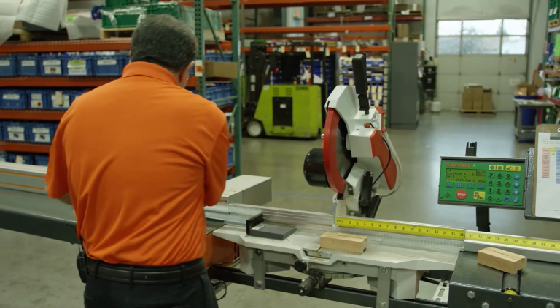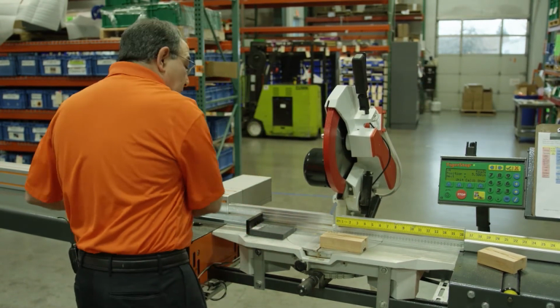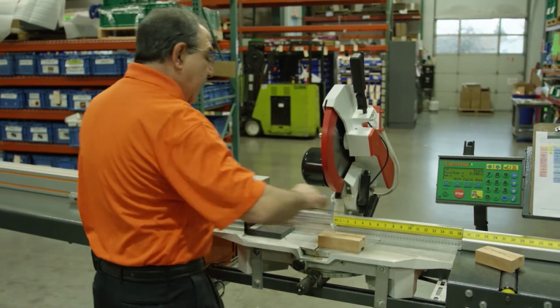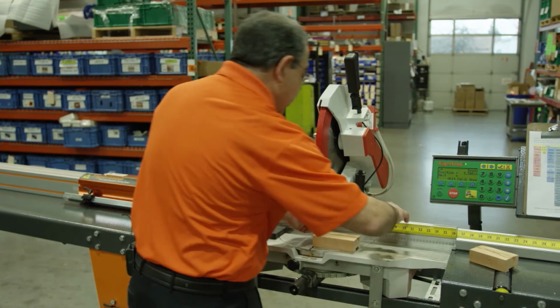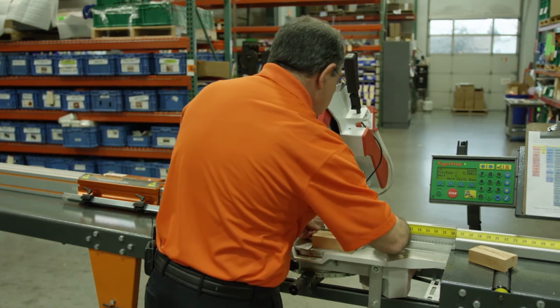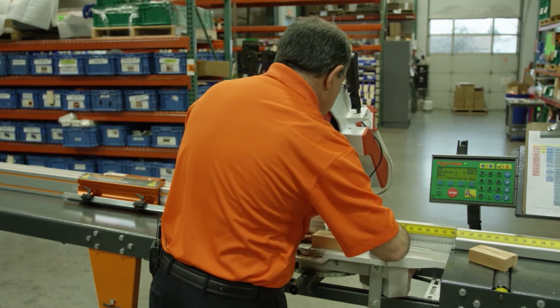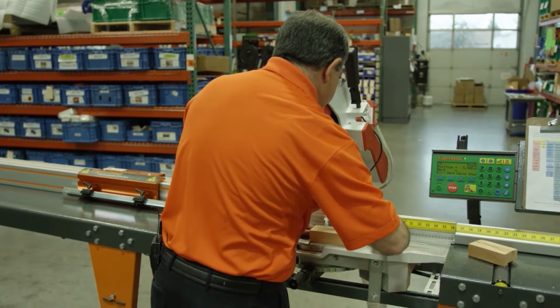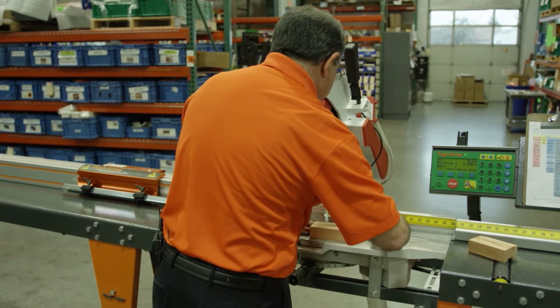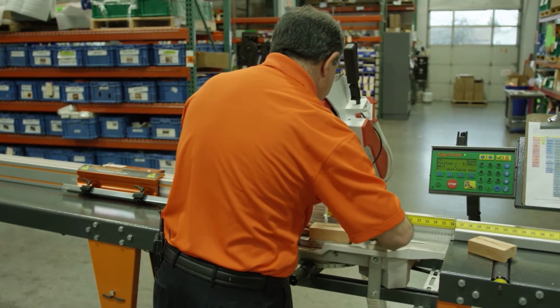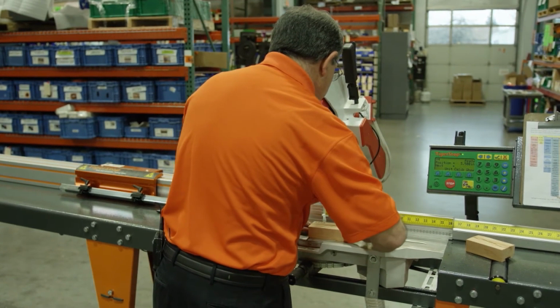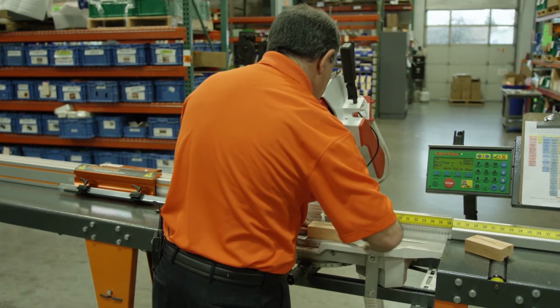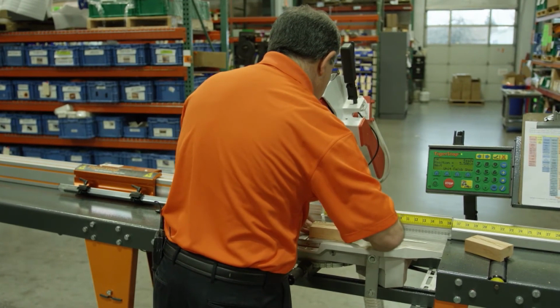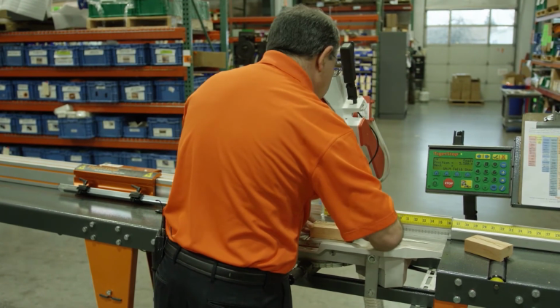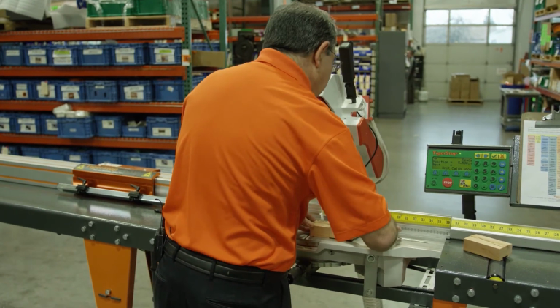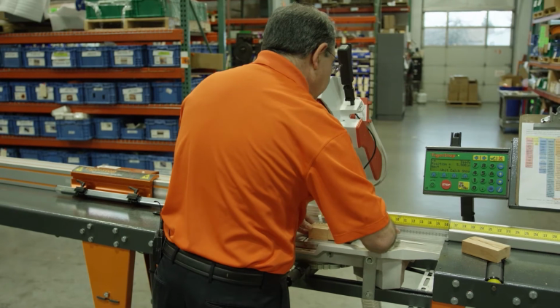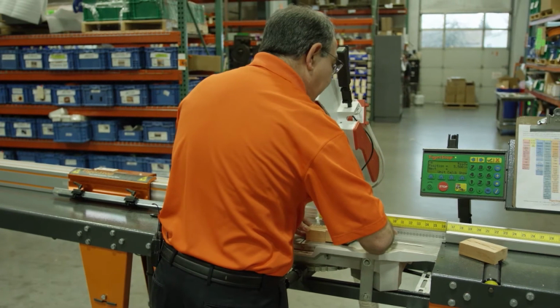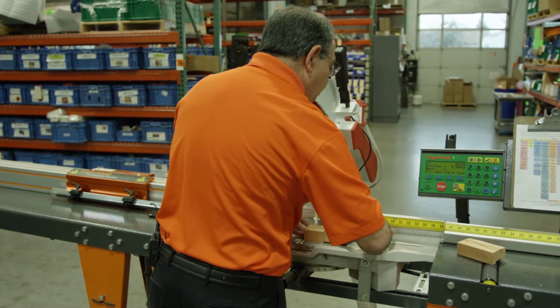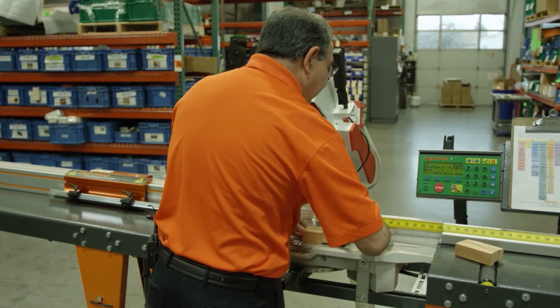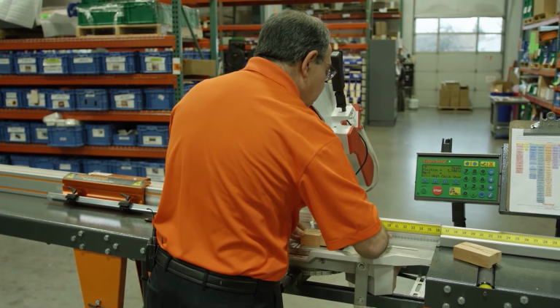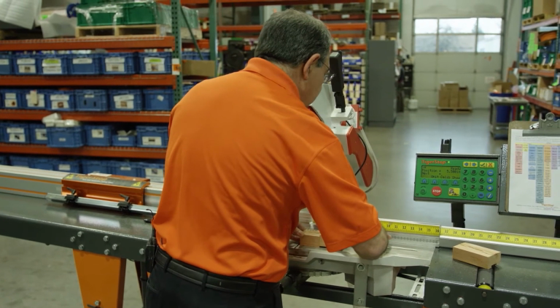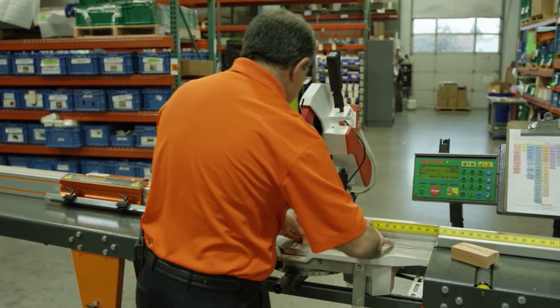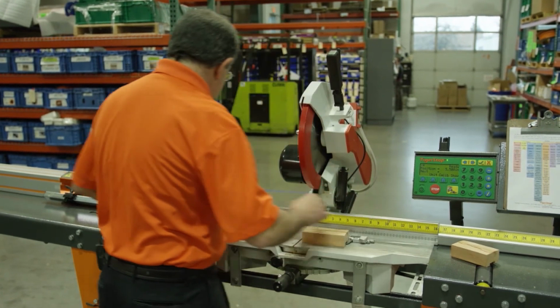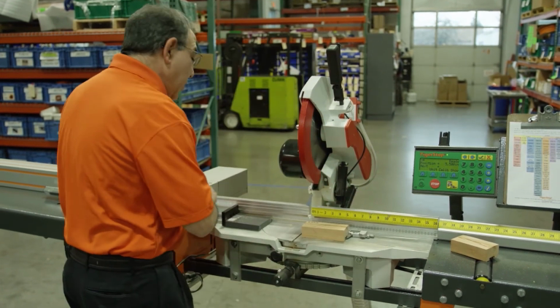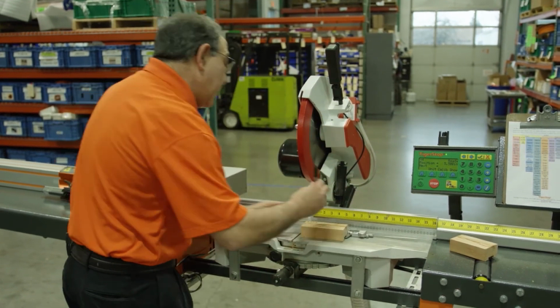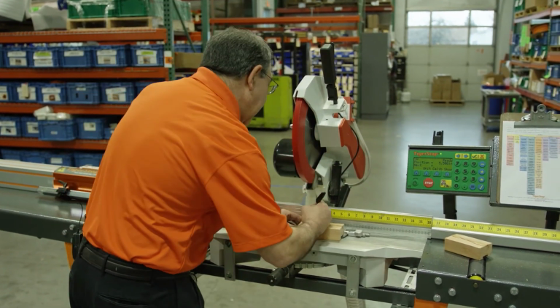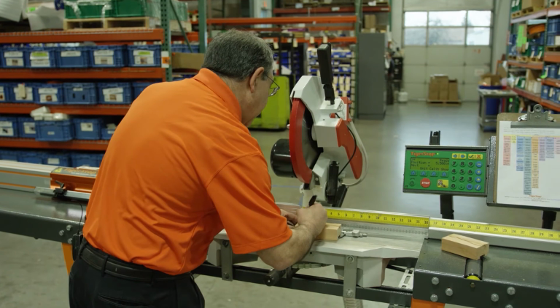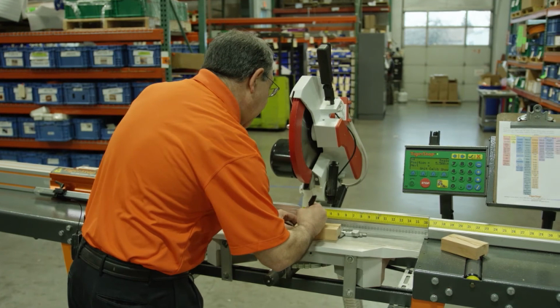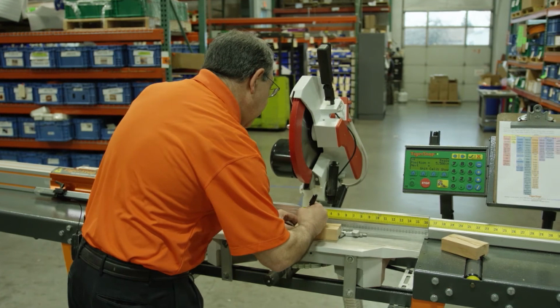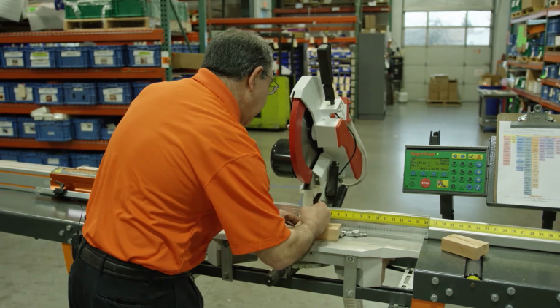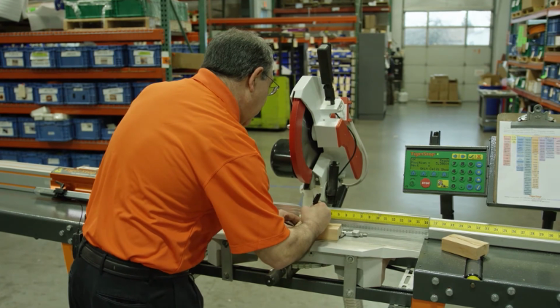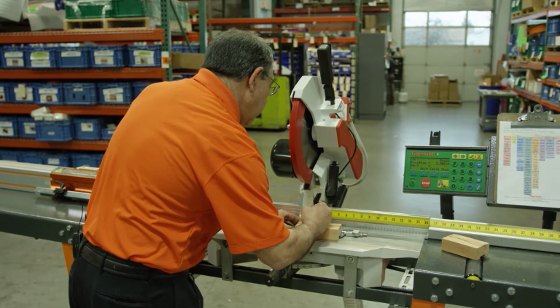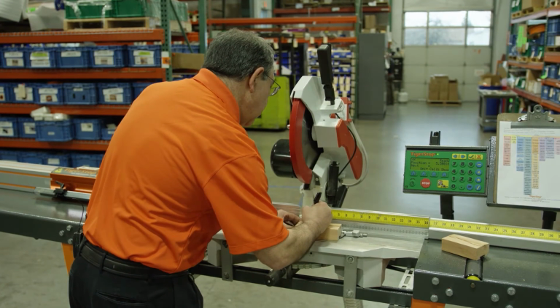Now I'm going to go ahead and measure the resulting part. I am now measuring 5.422. I'll go ahead and write that number down, 5.422.